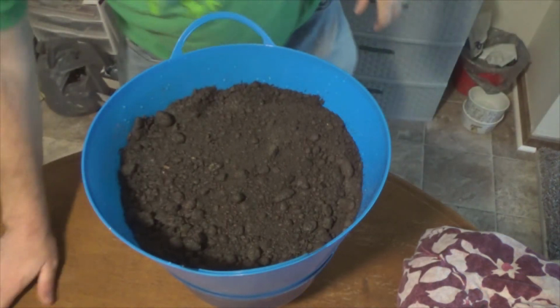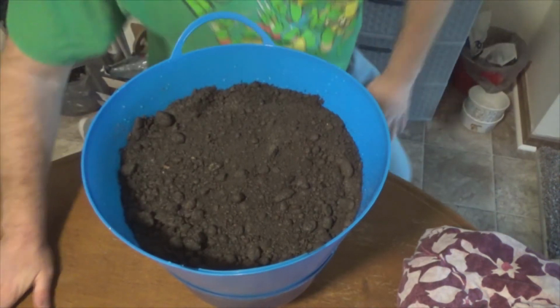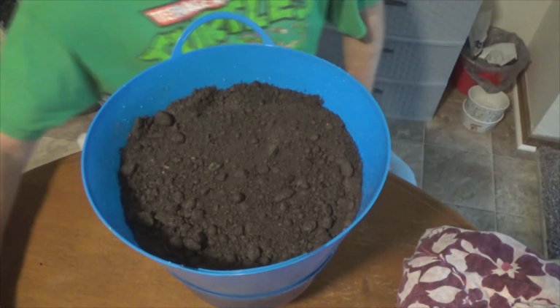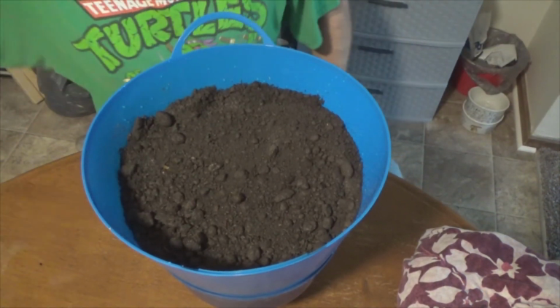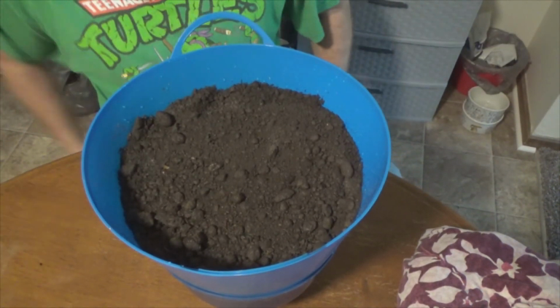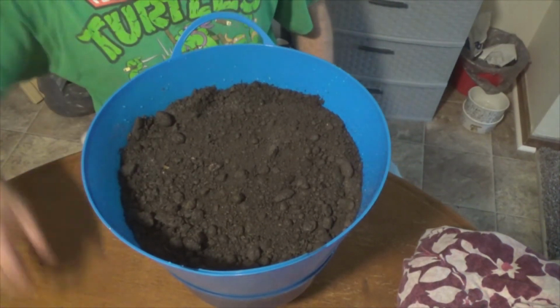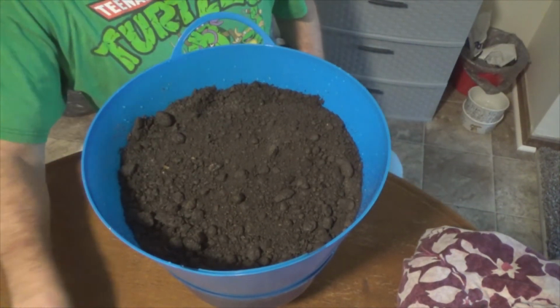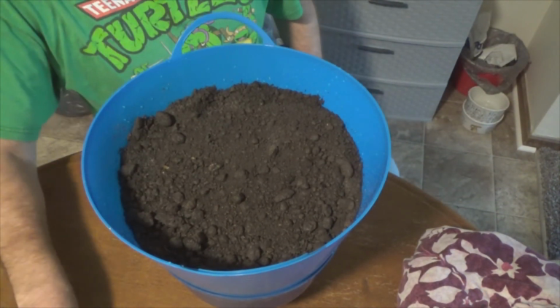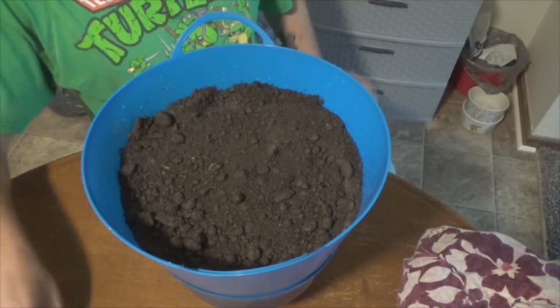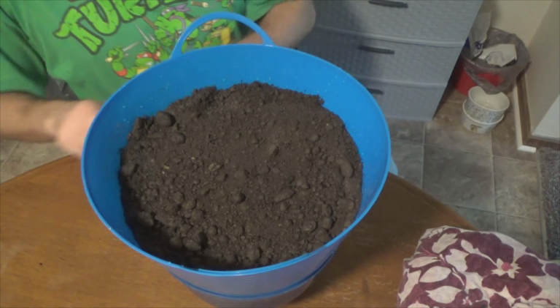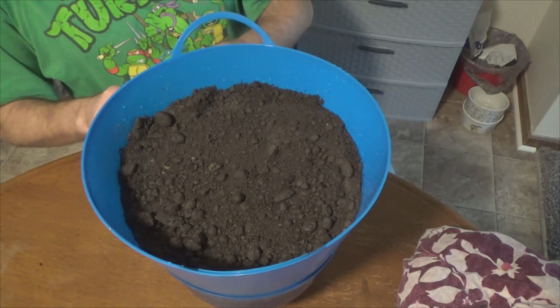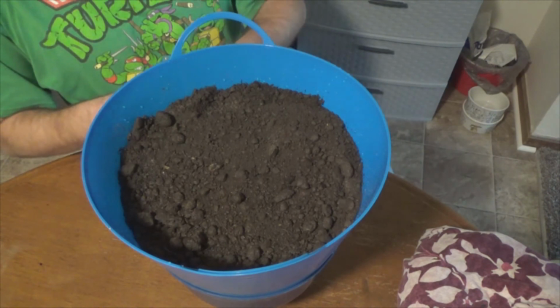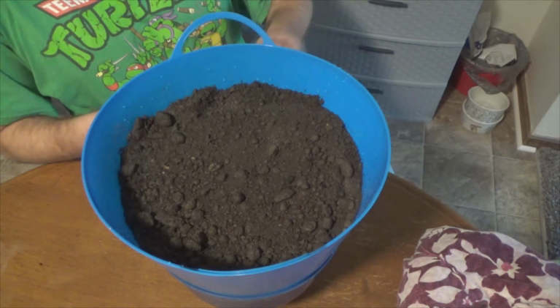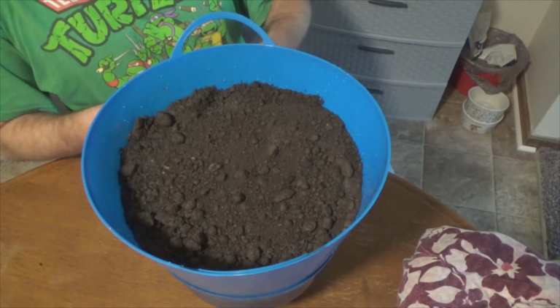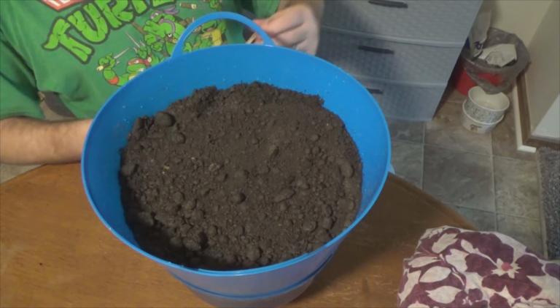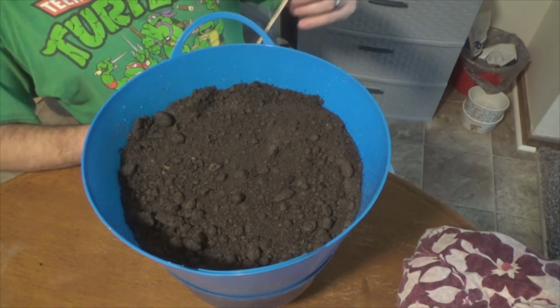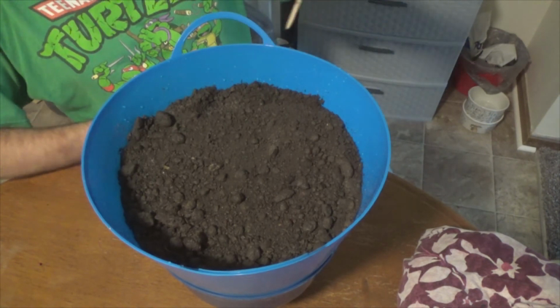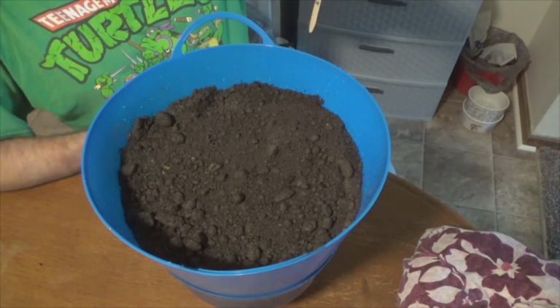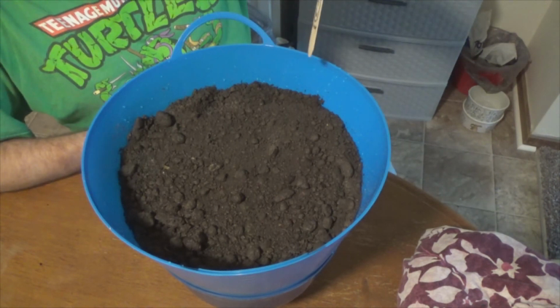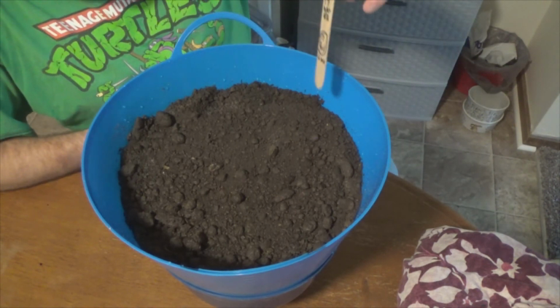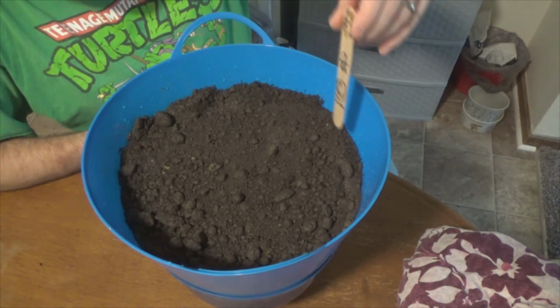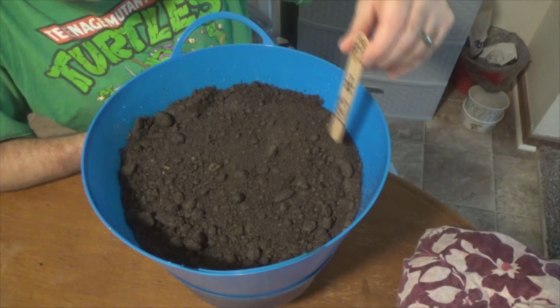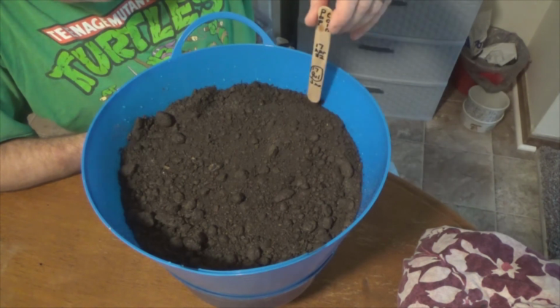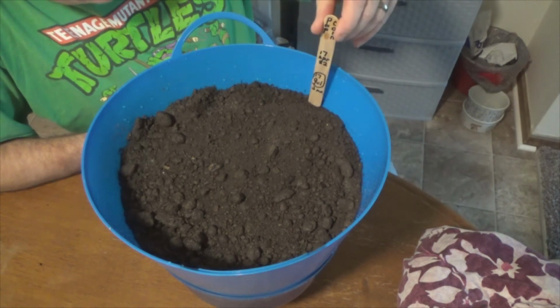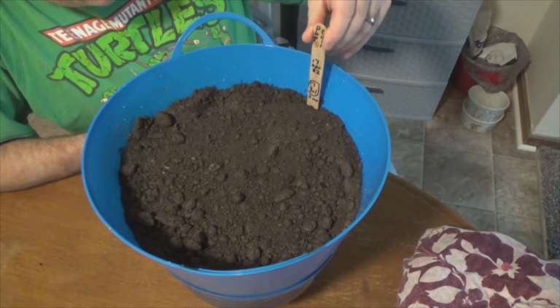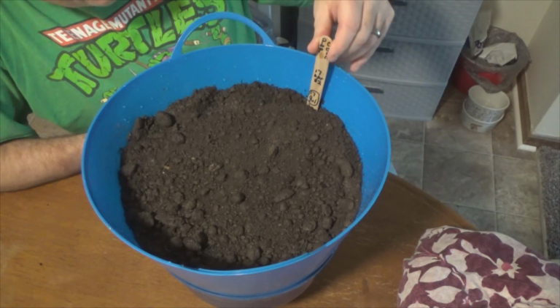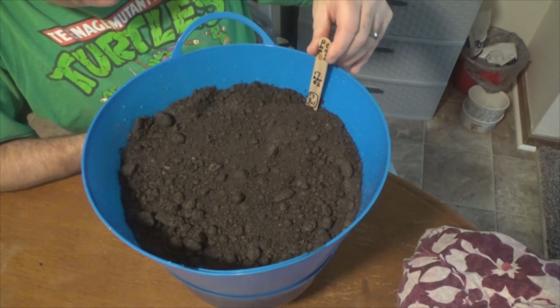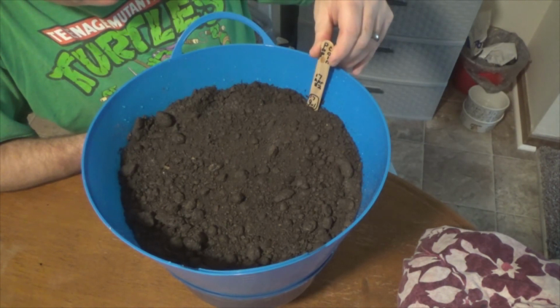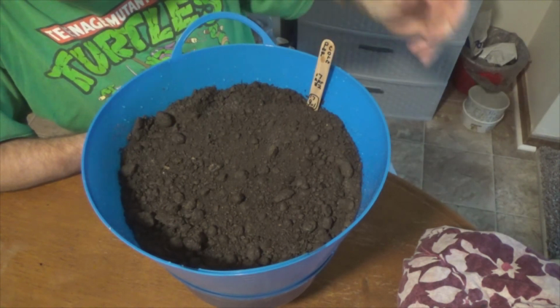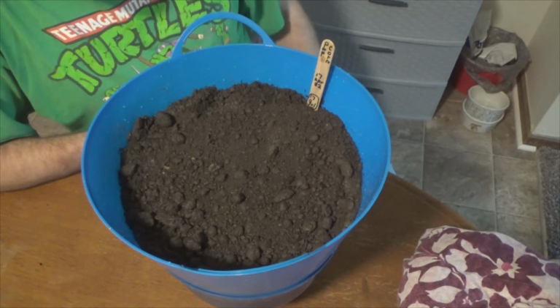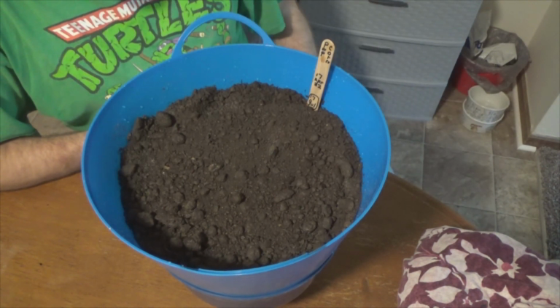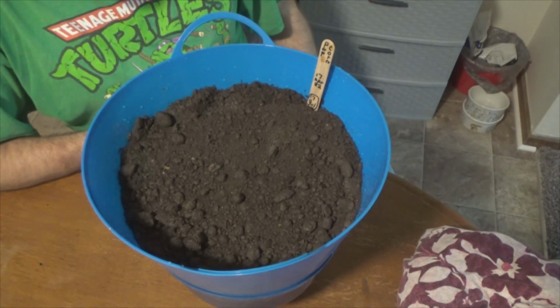And lastly, let's add our stake — popcorn, 17th of April, '22. Bingo bango, there we go.